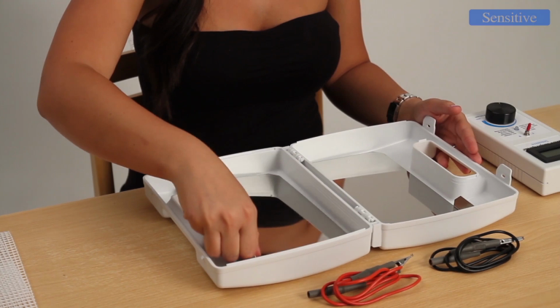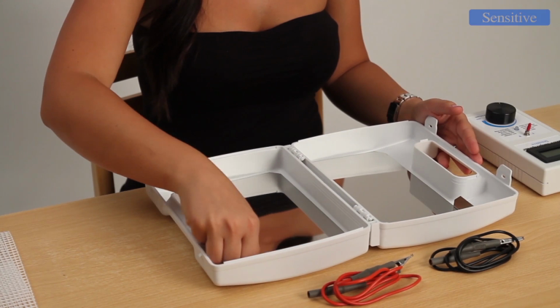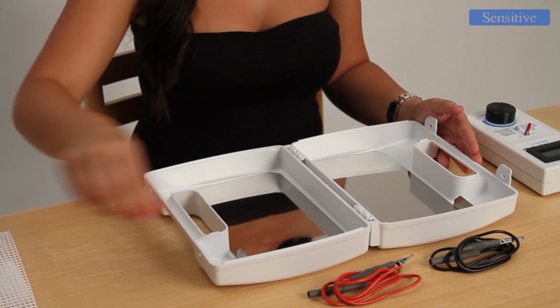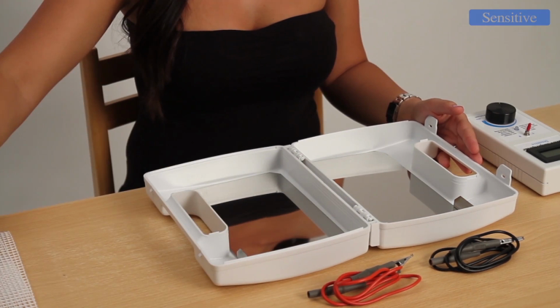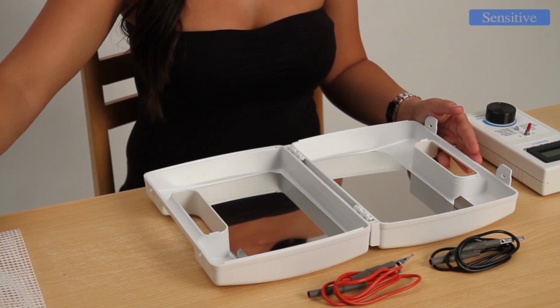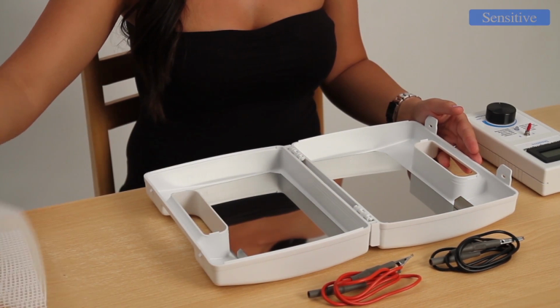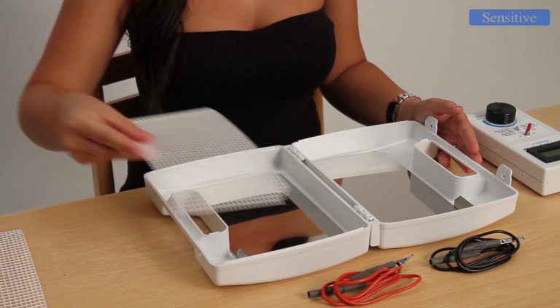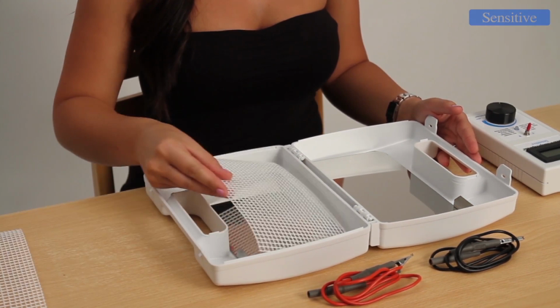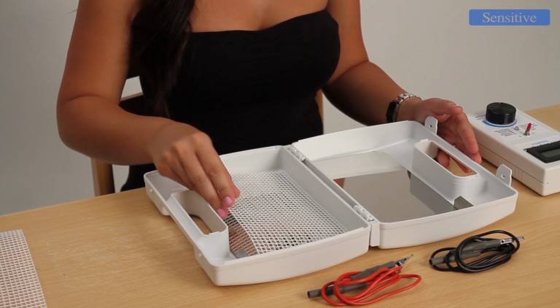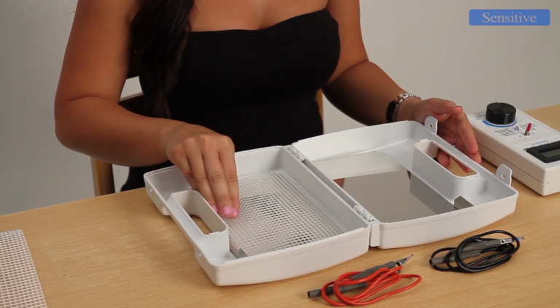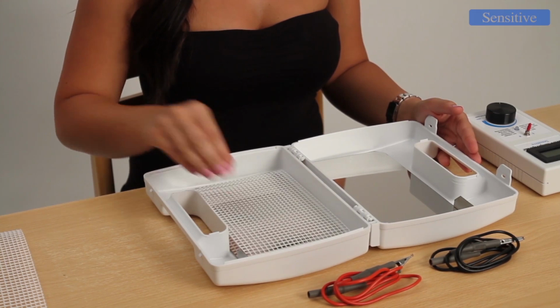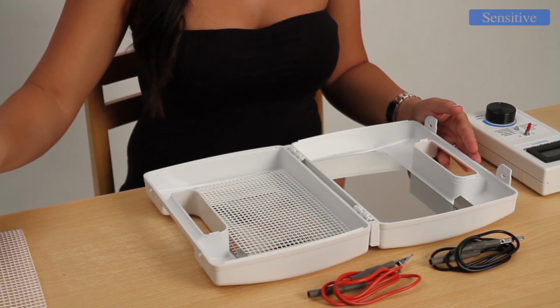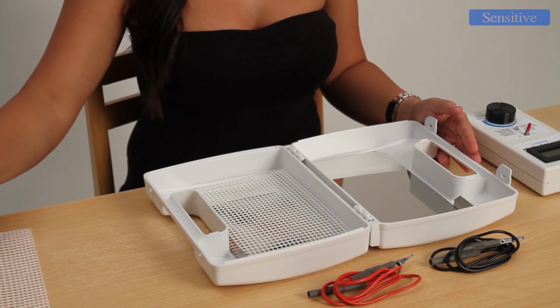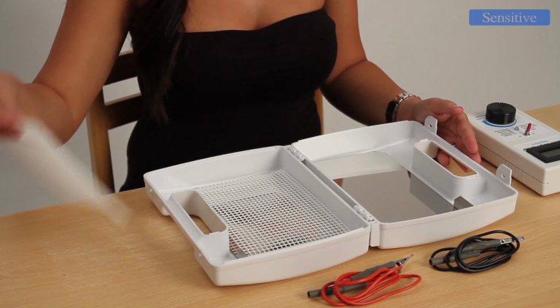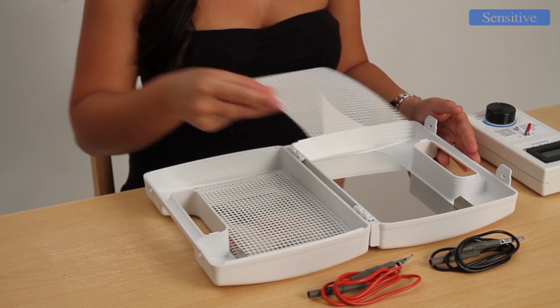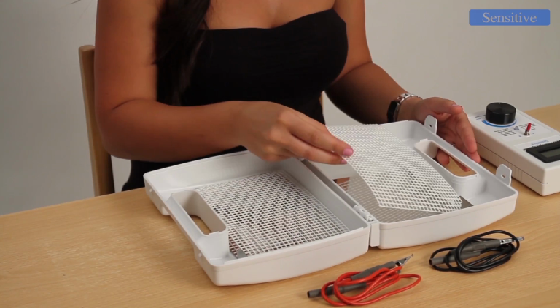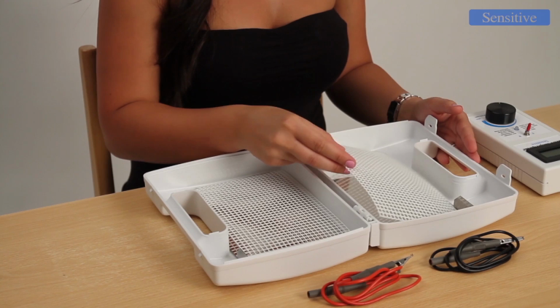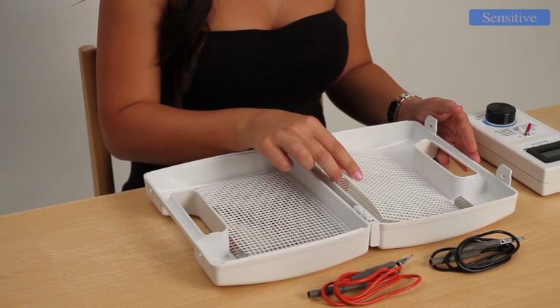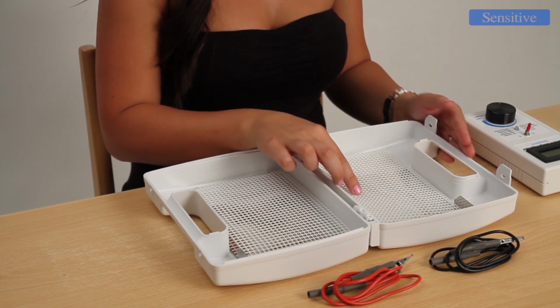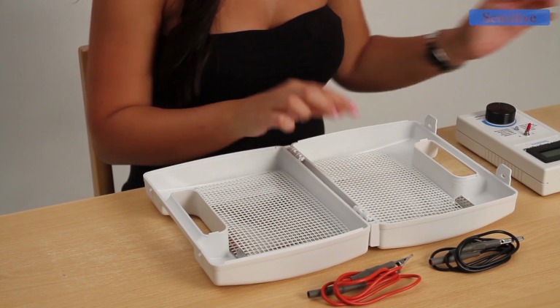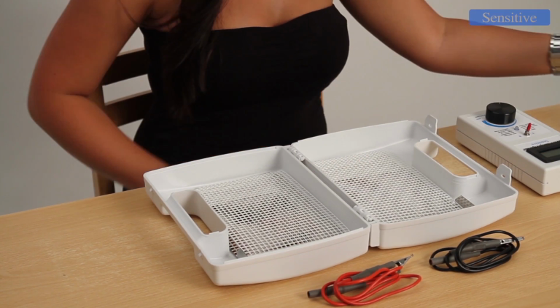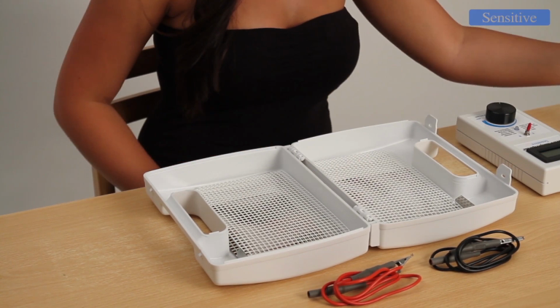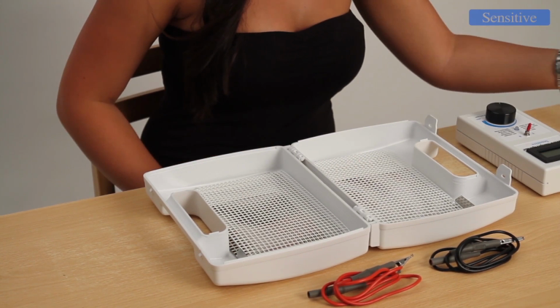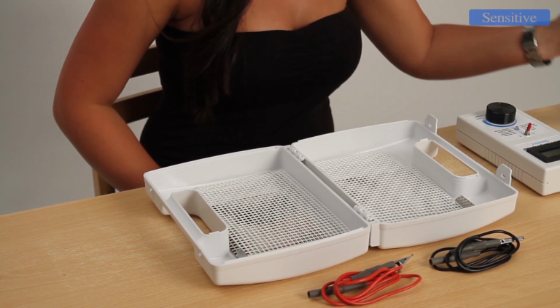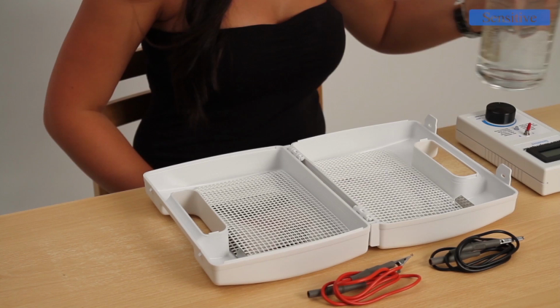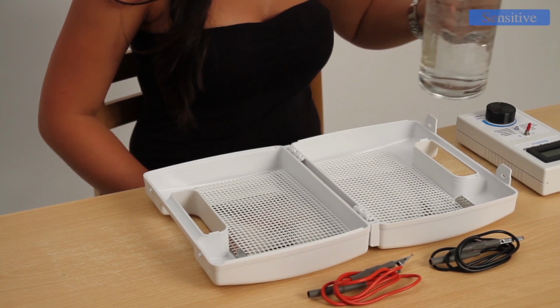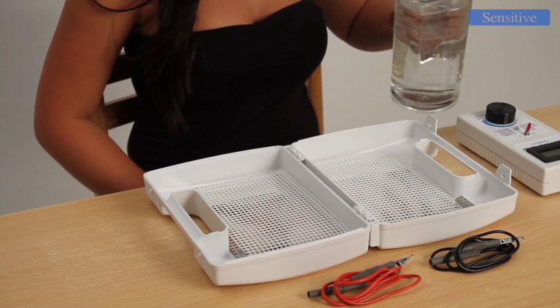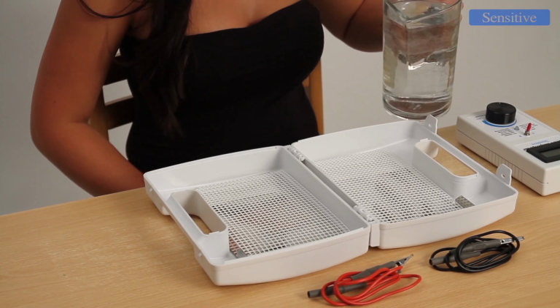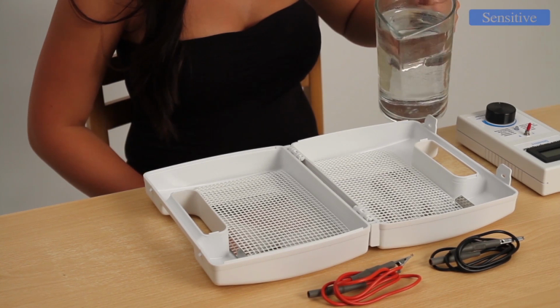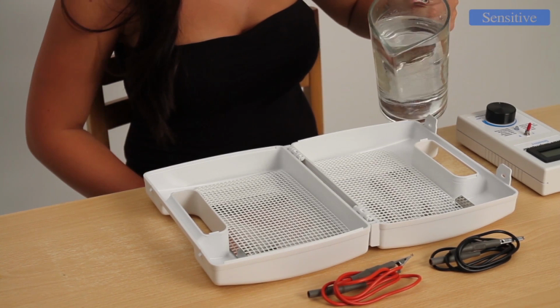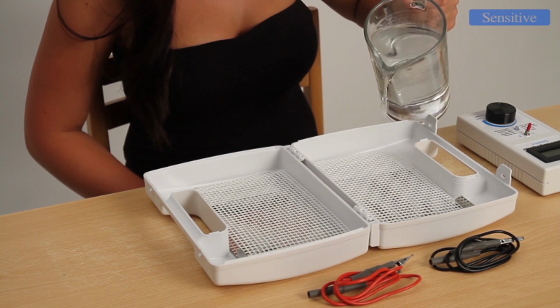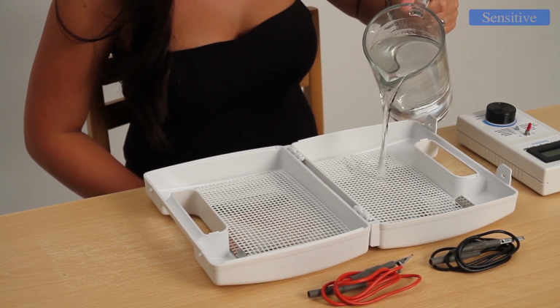Electroantiperspirant Sensitive may be used in patients of all ages. Read the instructions very carefully — you can find a lot of useful advice. Compliance leads to a rapid and effective stop to excessive sweating in the treated areas.